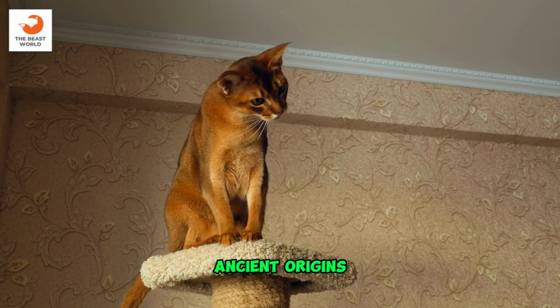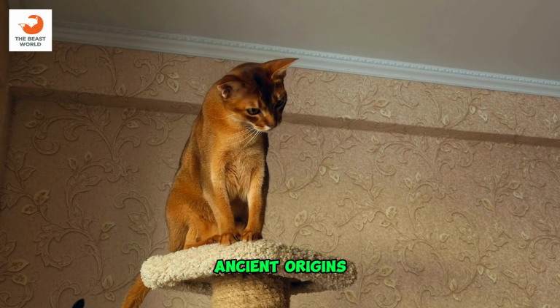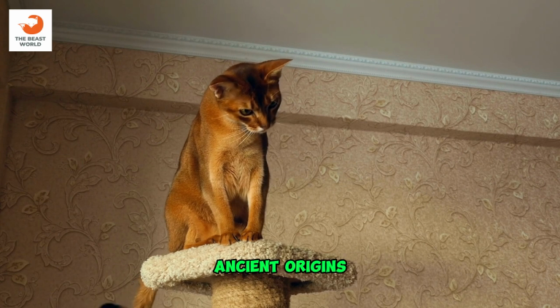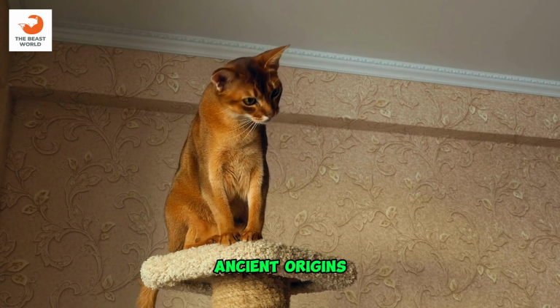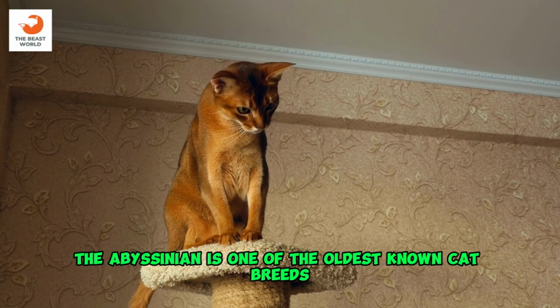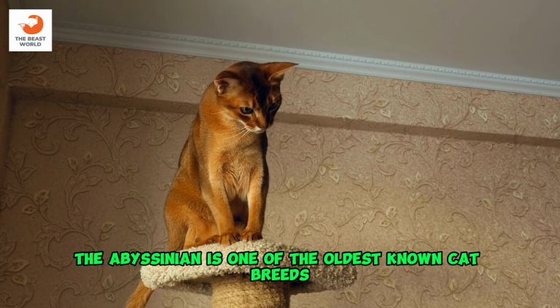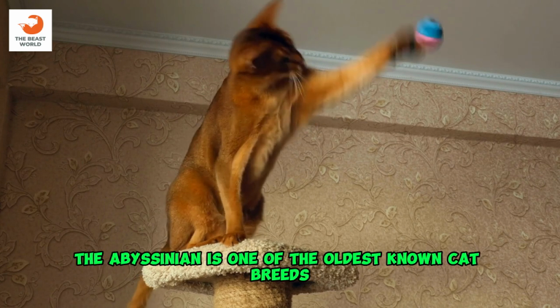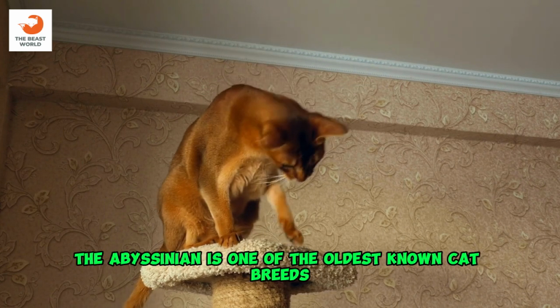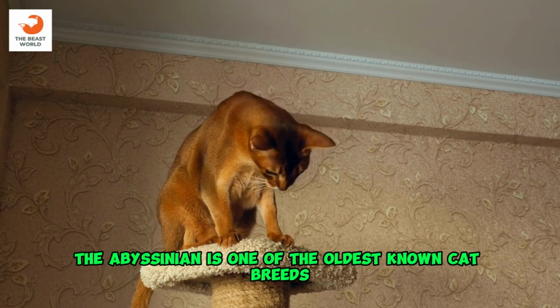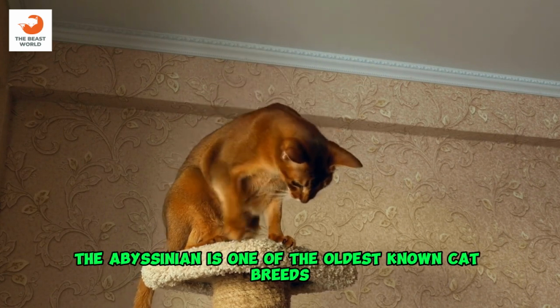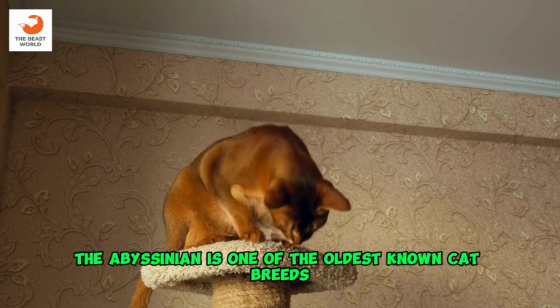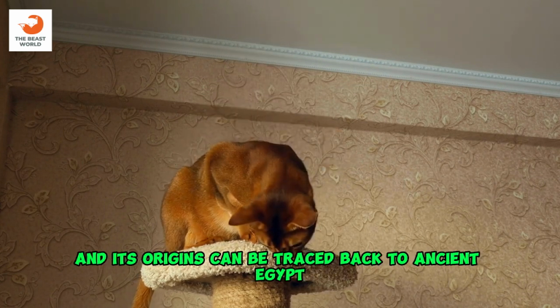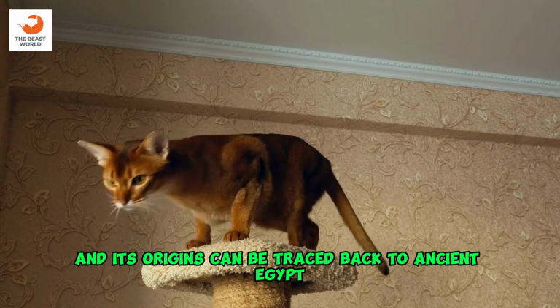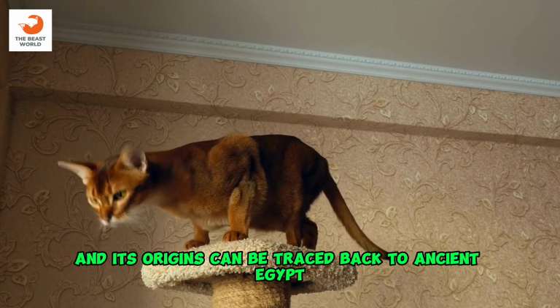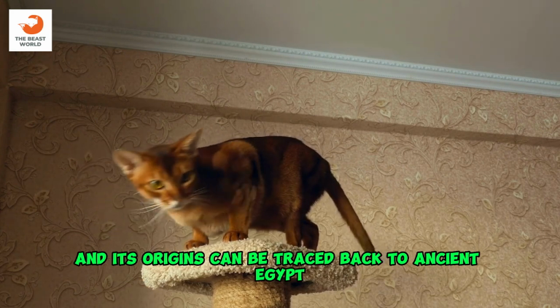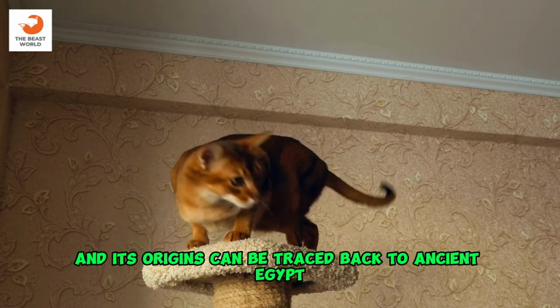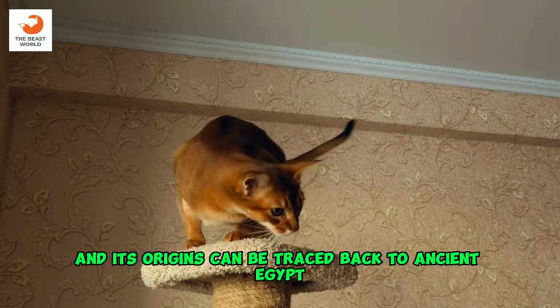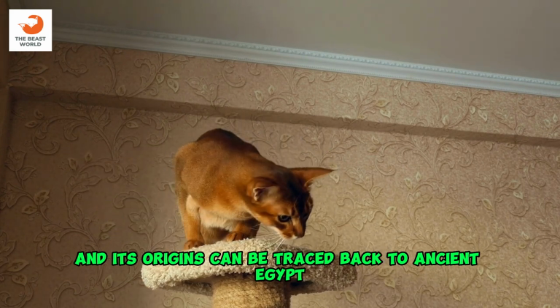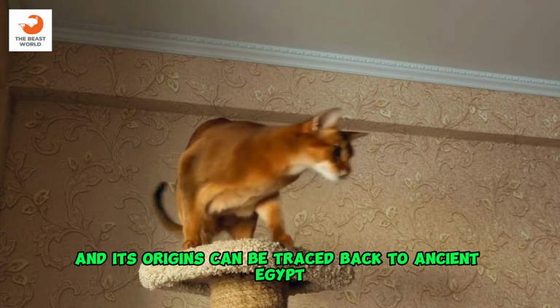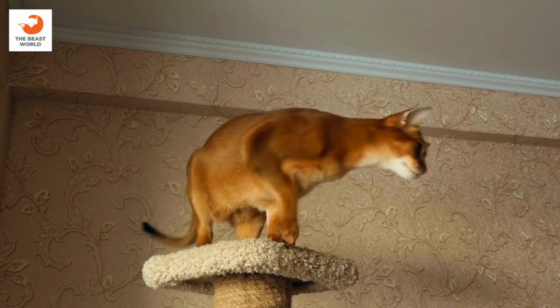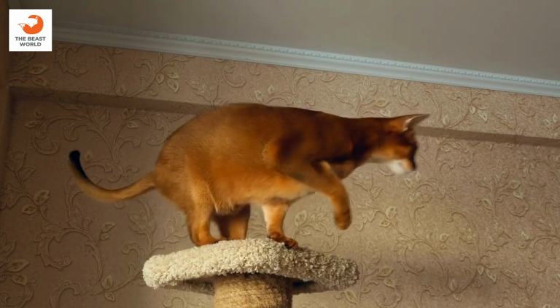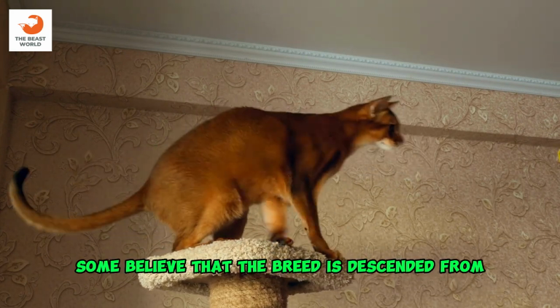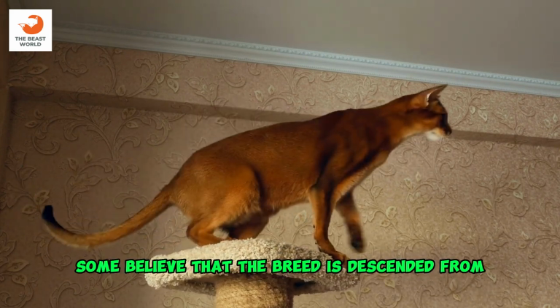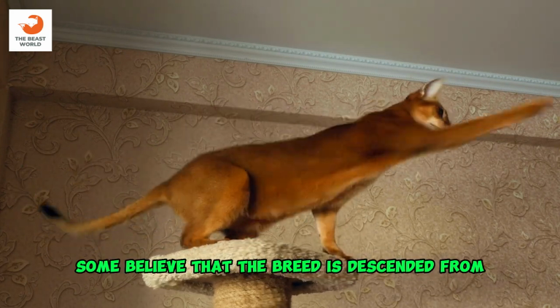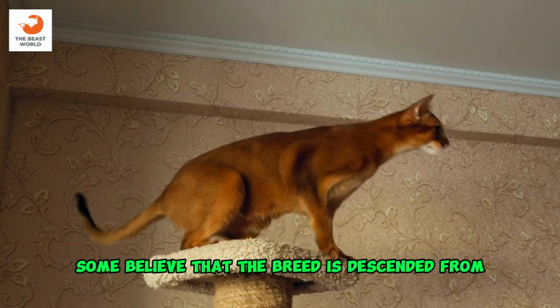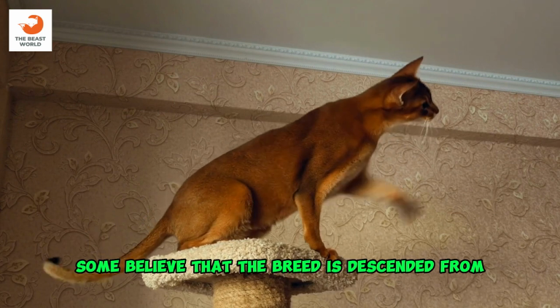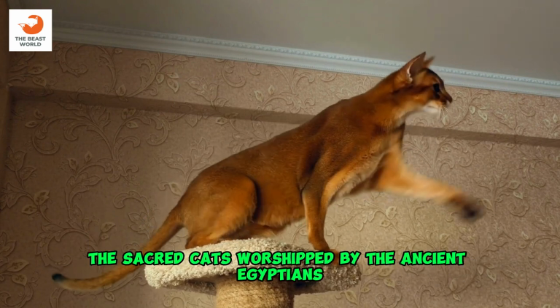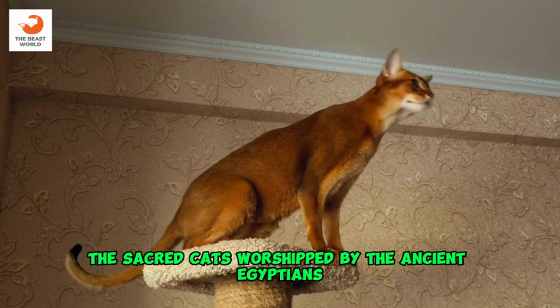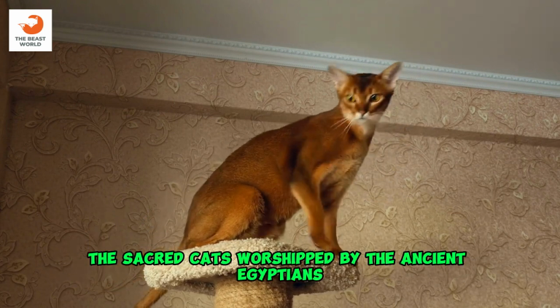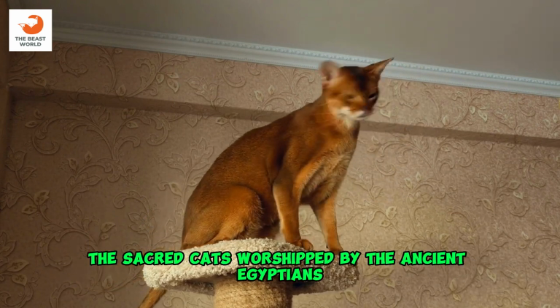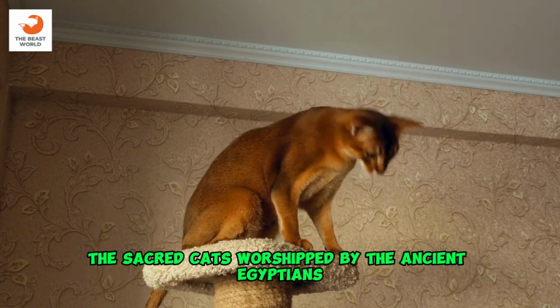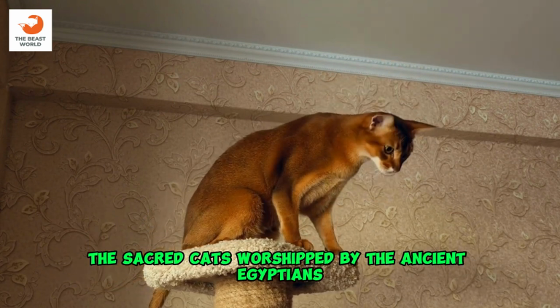Ancient origins: the Abyssinian is one of the oldest known cat breeds, and its origins can be traced back to ancient Egypt. Some believe that the breed is descended from the sacred cats worshipped by the ancient Egyptians.